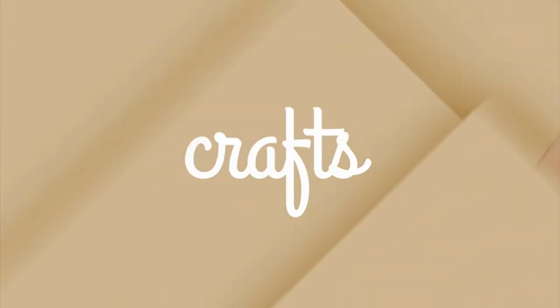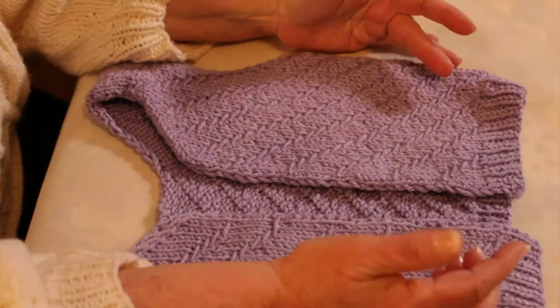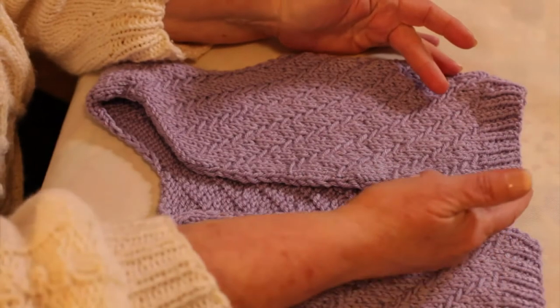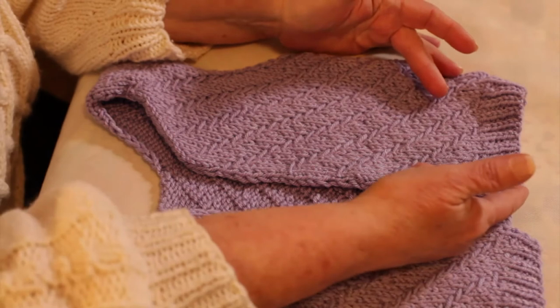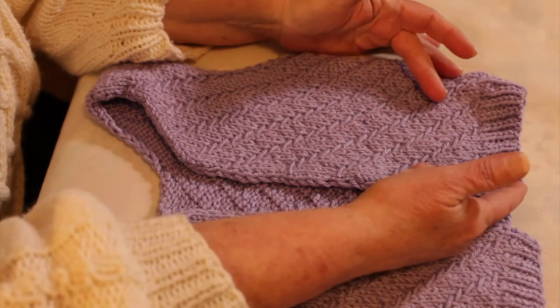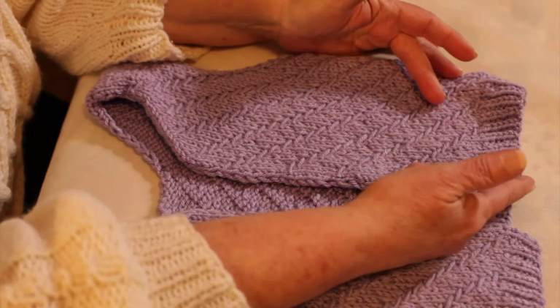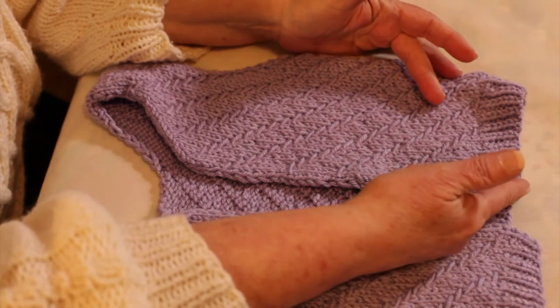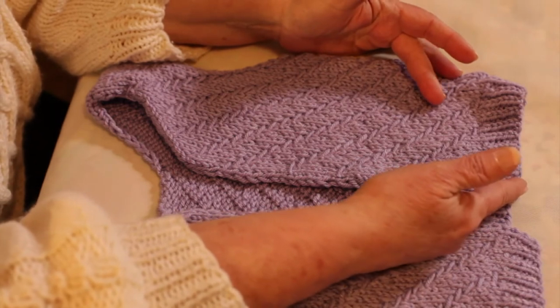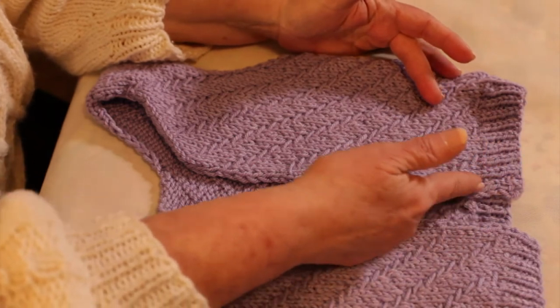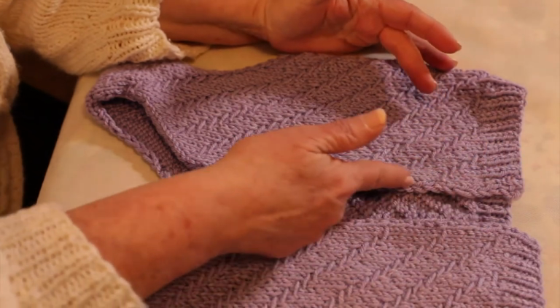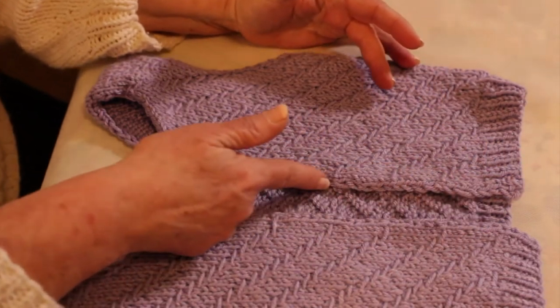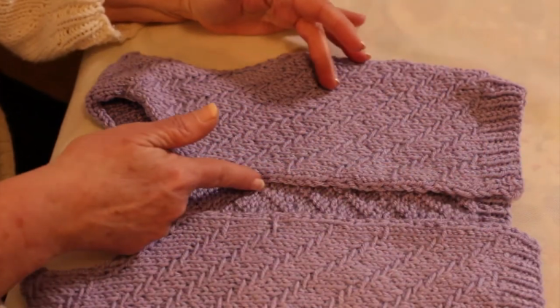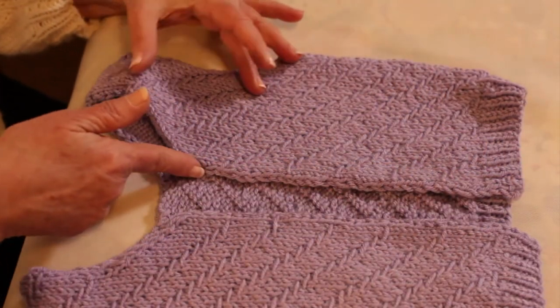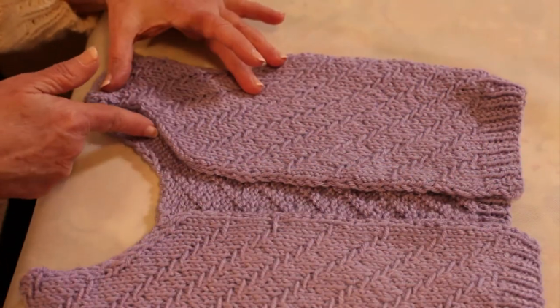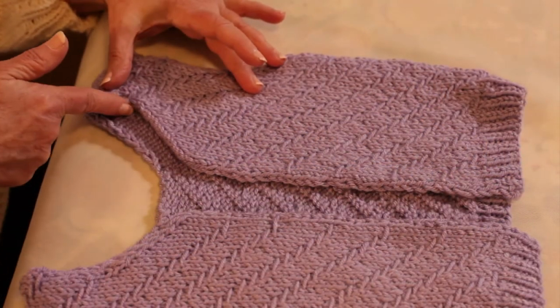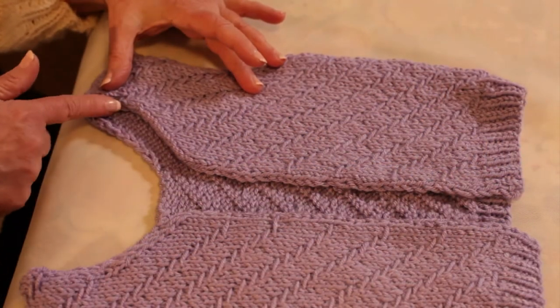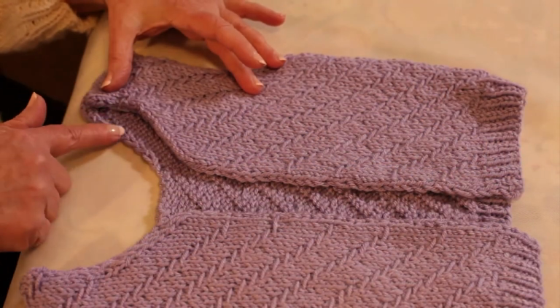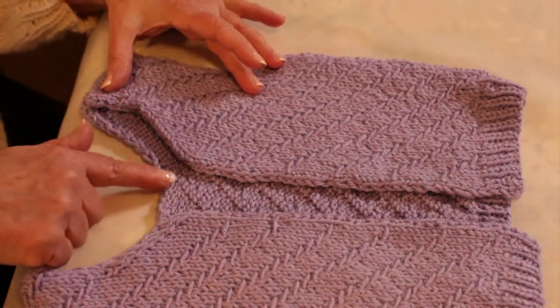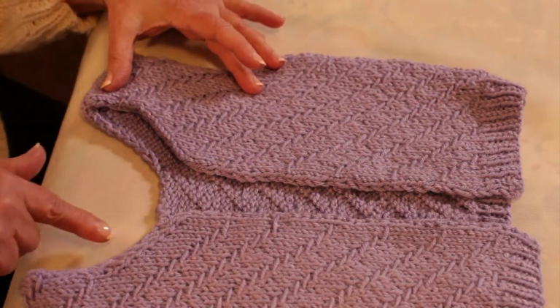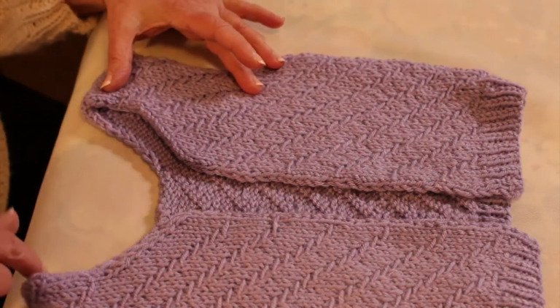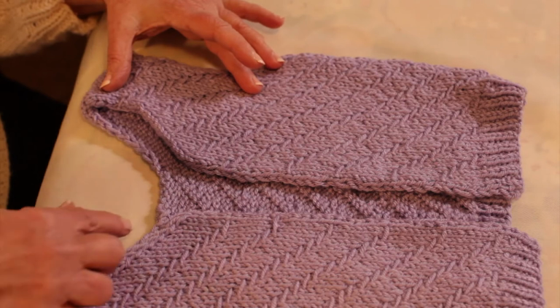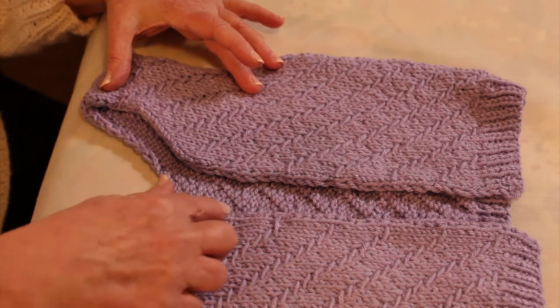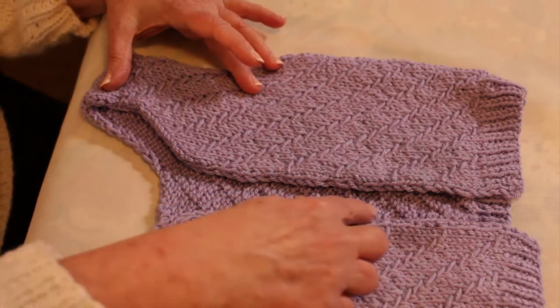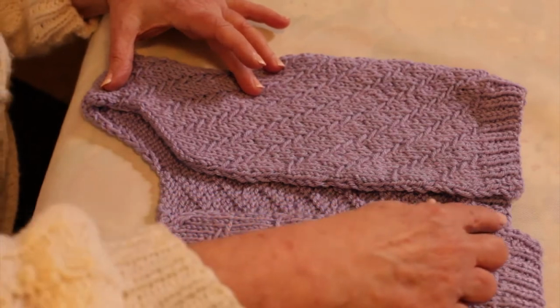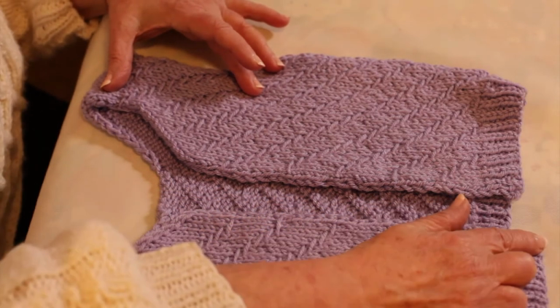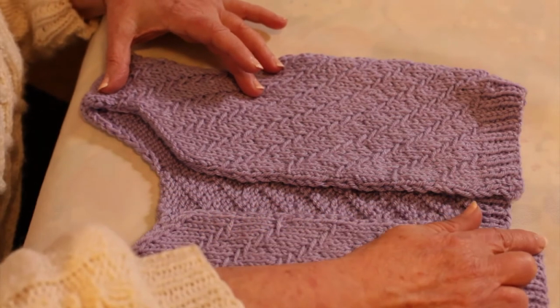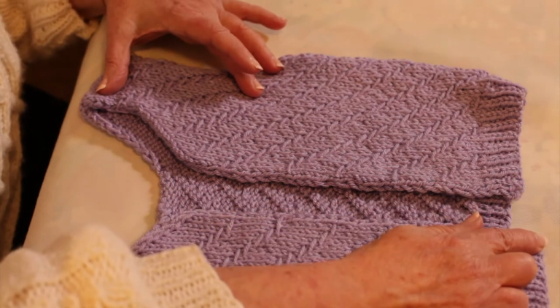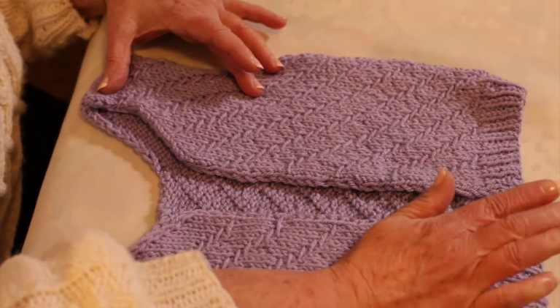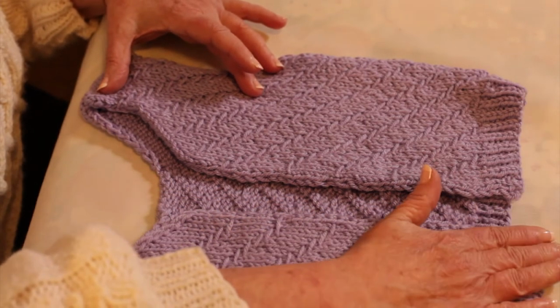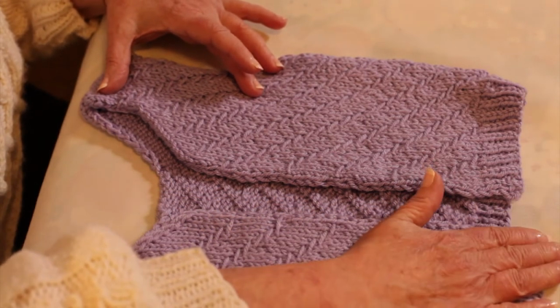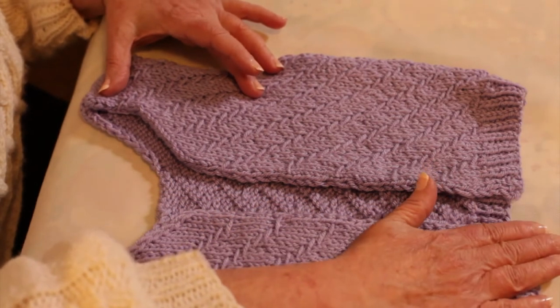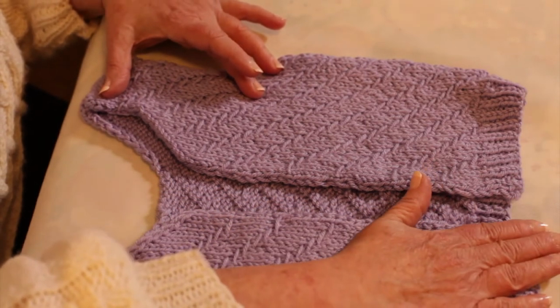Hi, I'm Avelyn Green with Terry's Yarns and Crafts. In this video, I'm going to show you how to pick up stitches for a cardigan band.